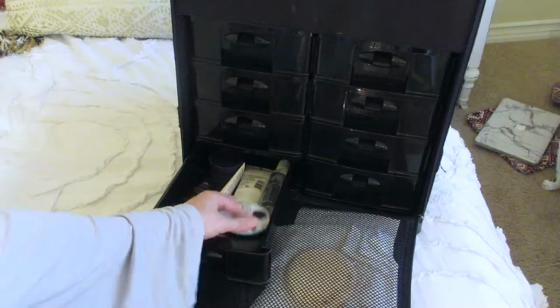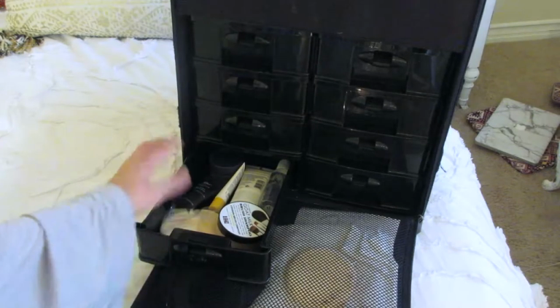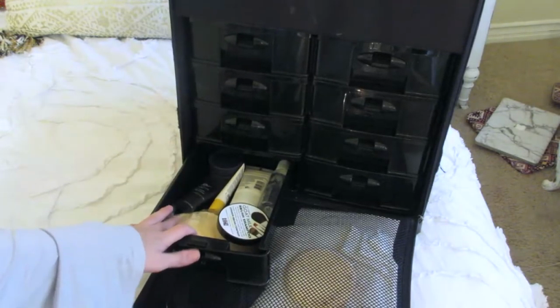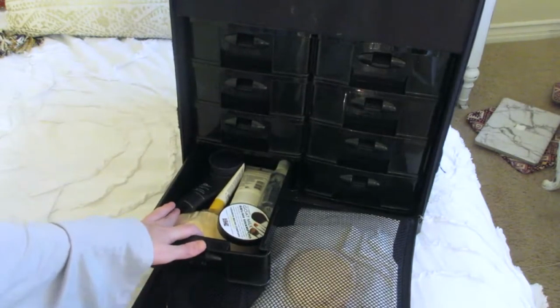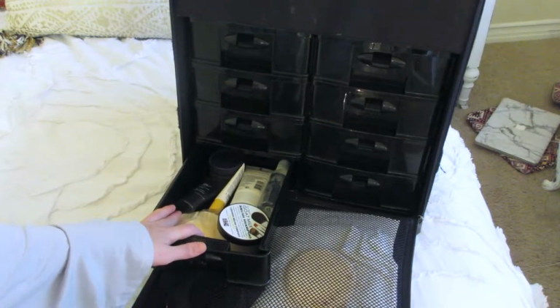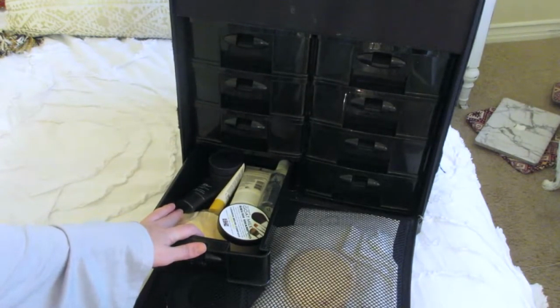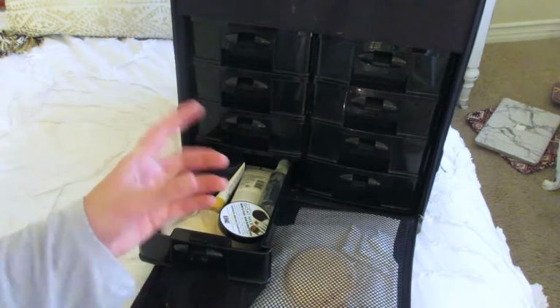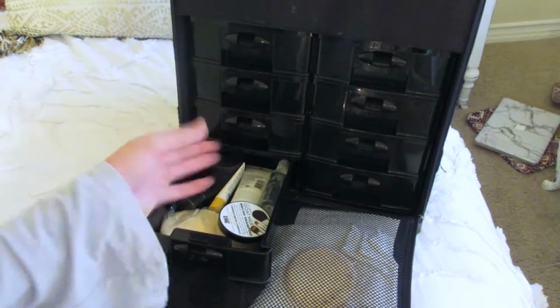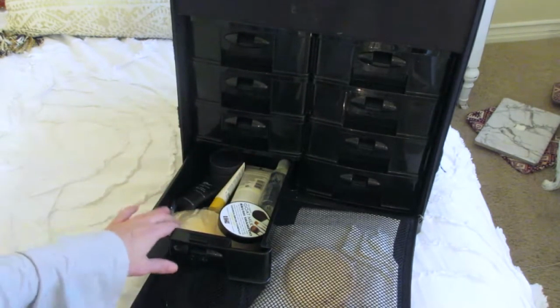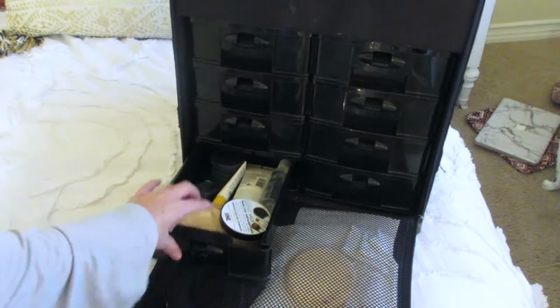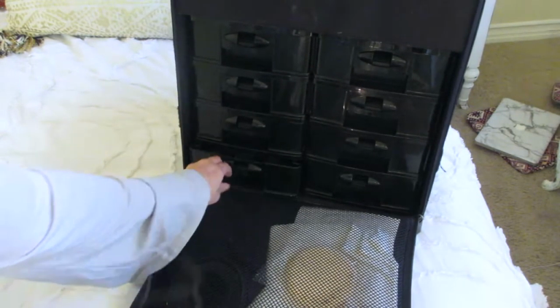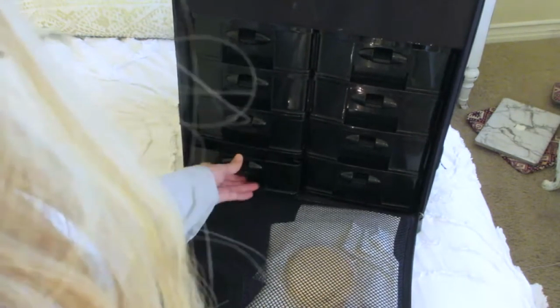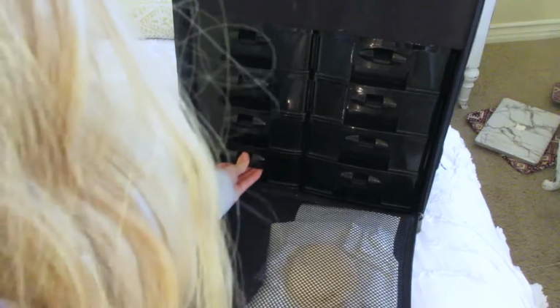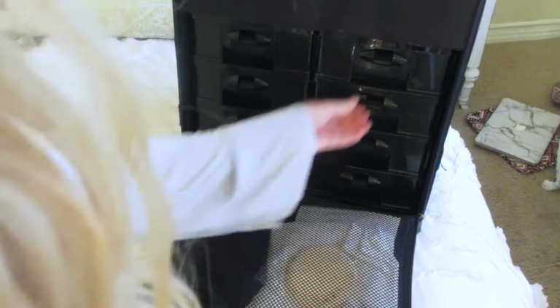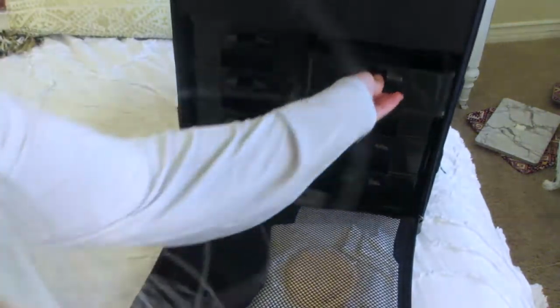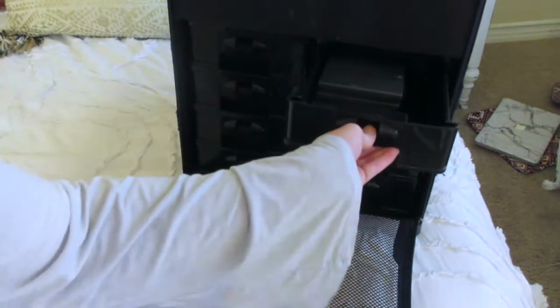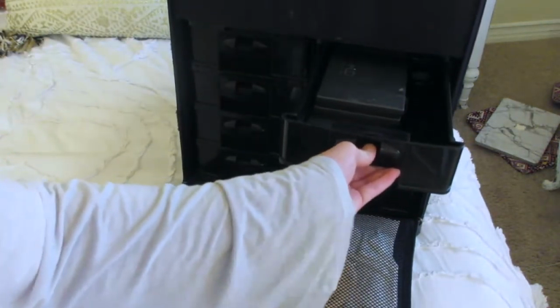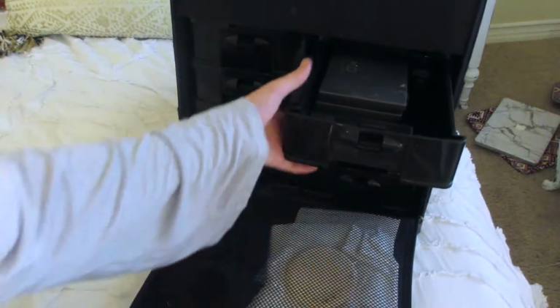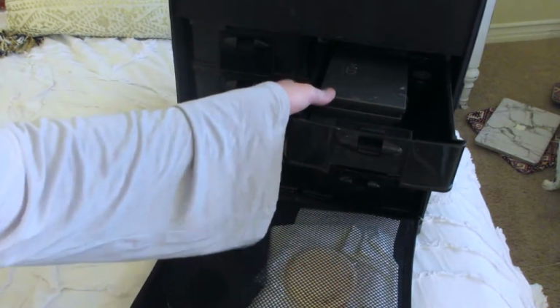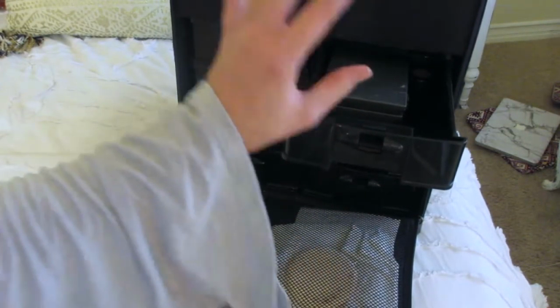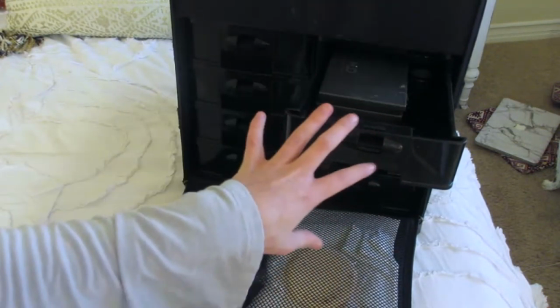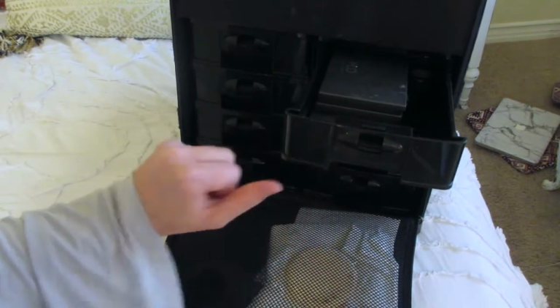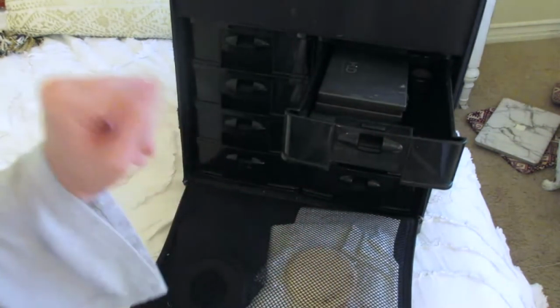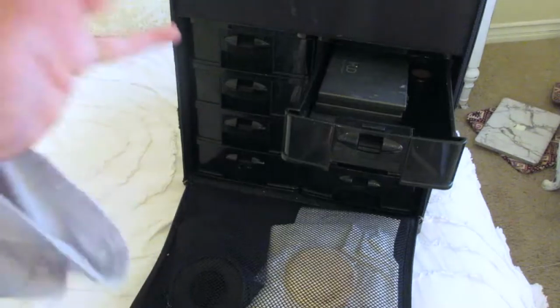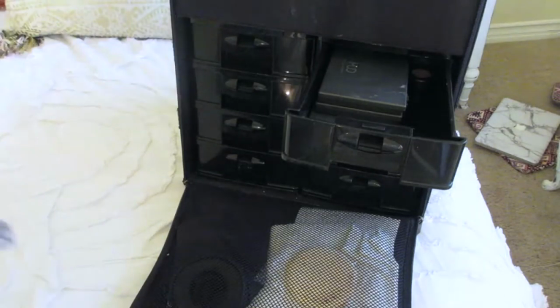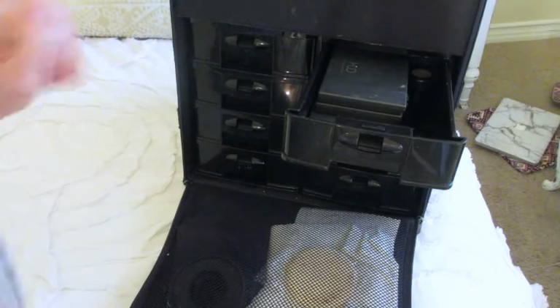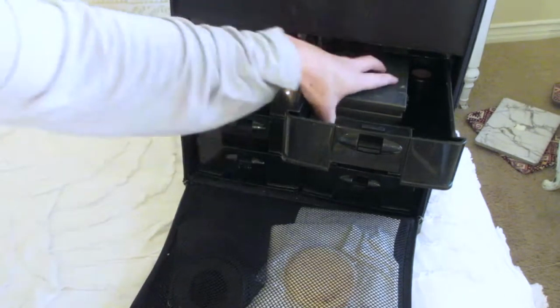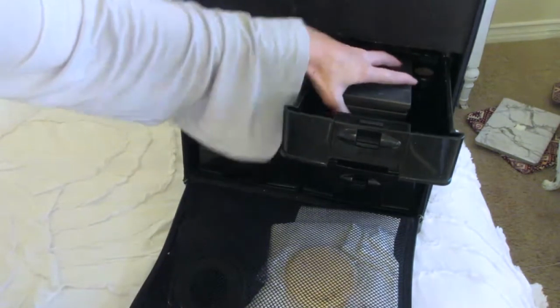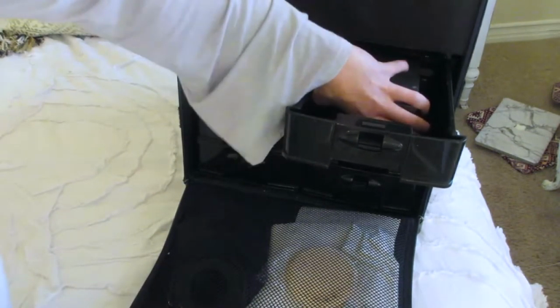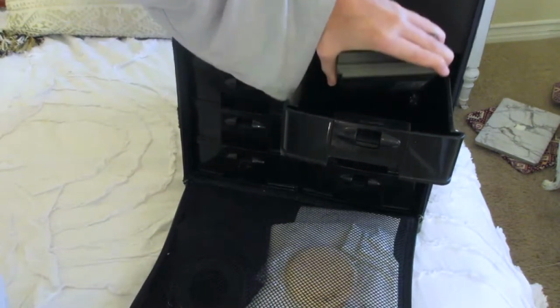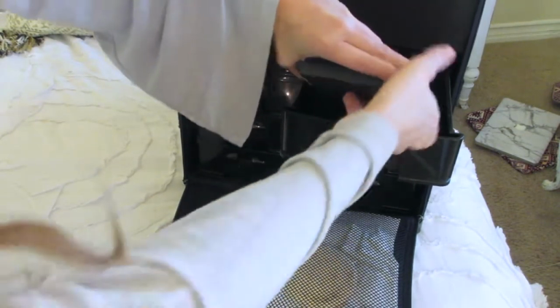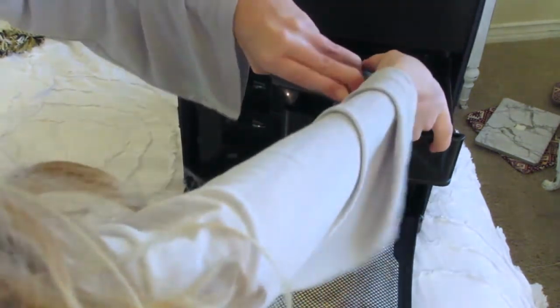In this drawer I just have other random little things: liquid set, more primers, eye primers, and brush shampoo, which I use on my brushes every few weeks — most of the time I just use the Cinema Secrets spray.